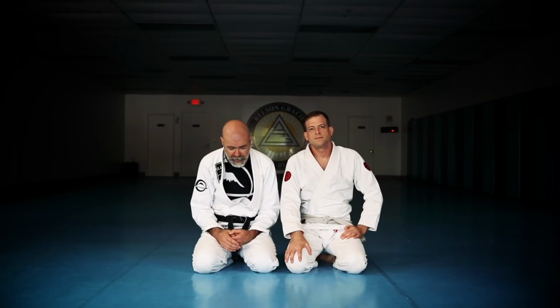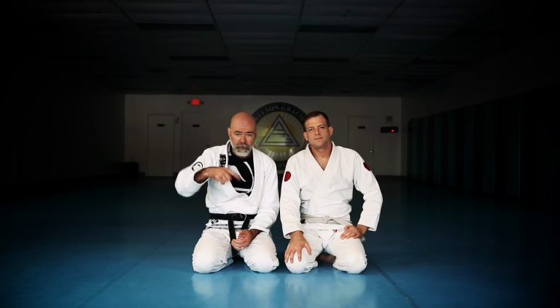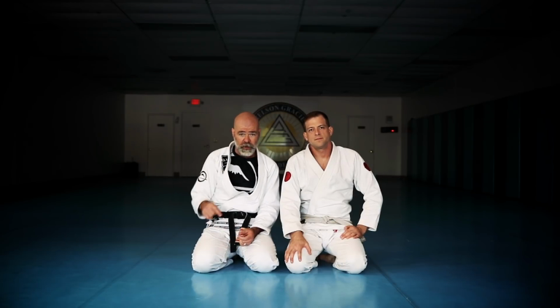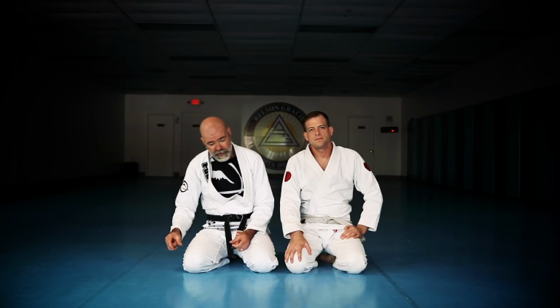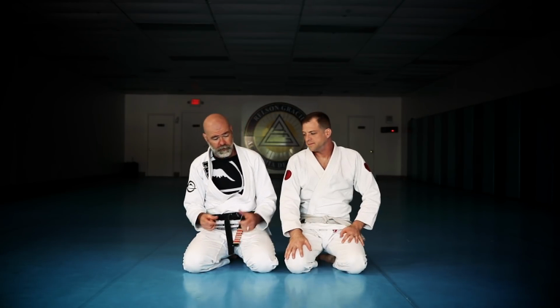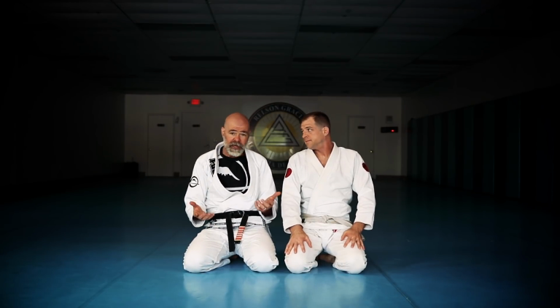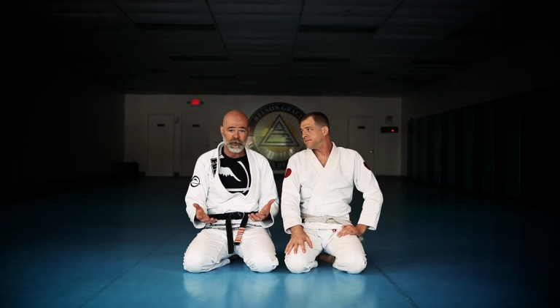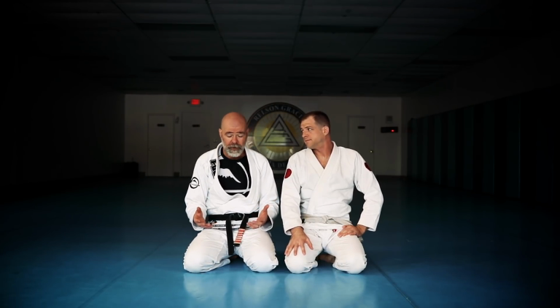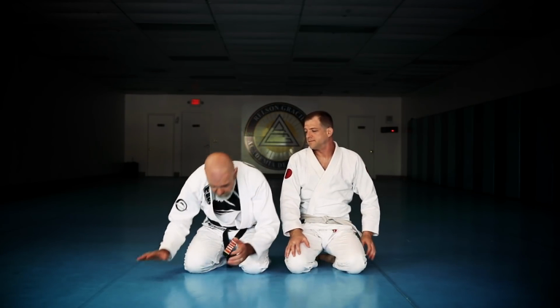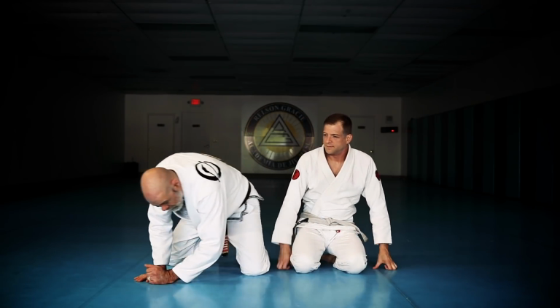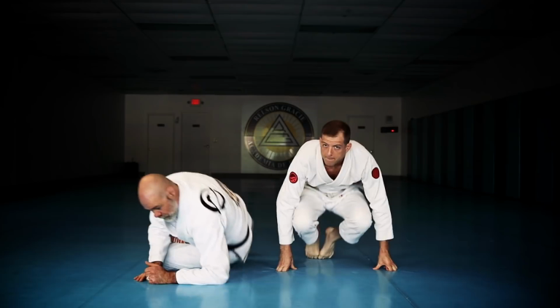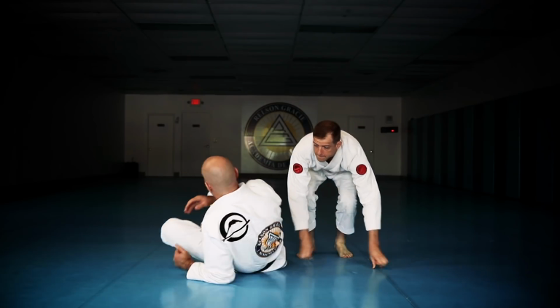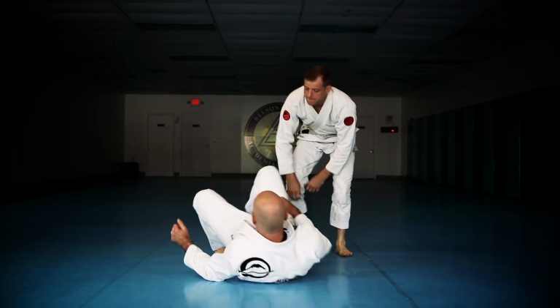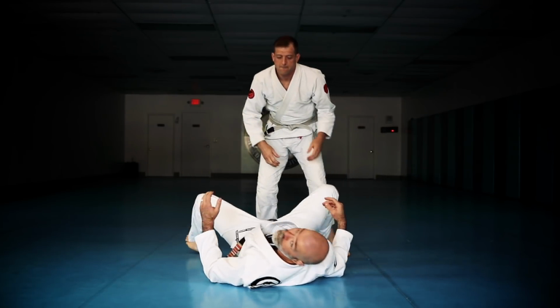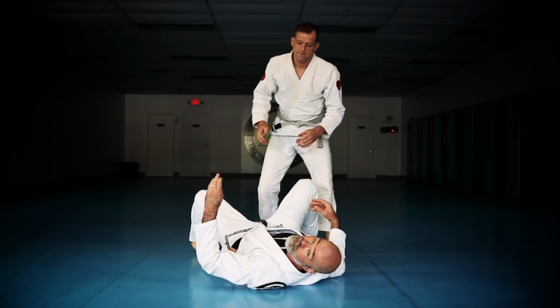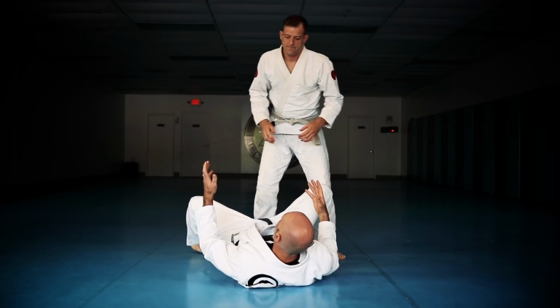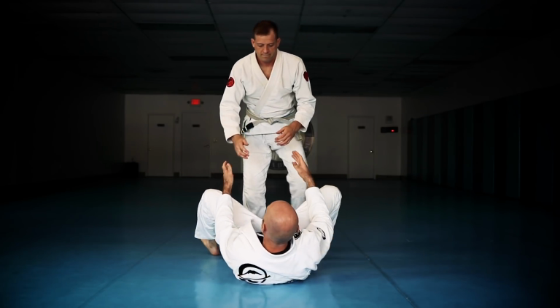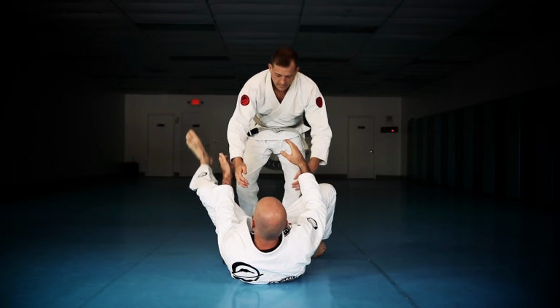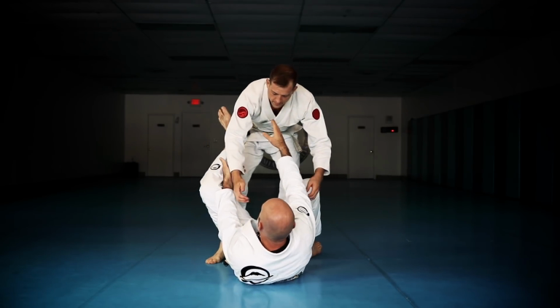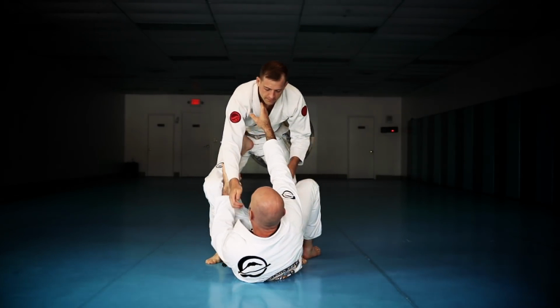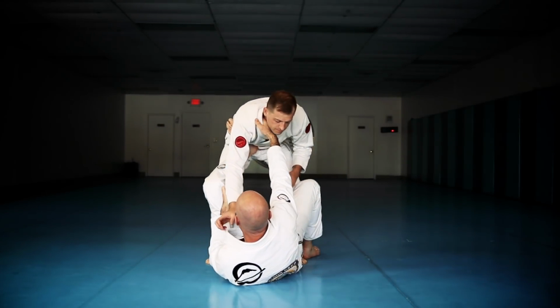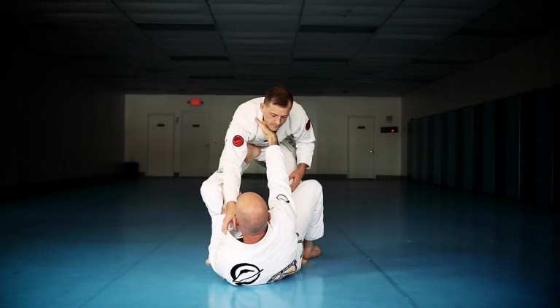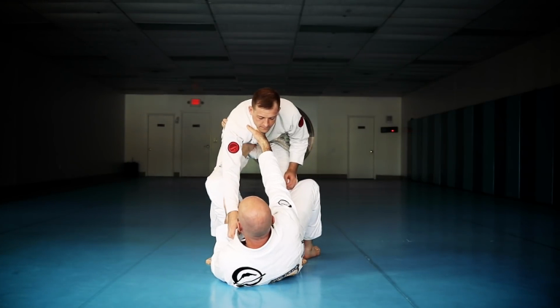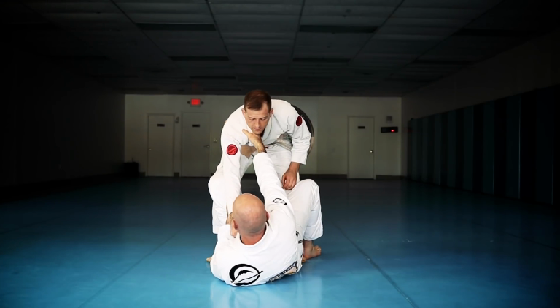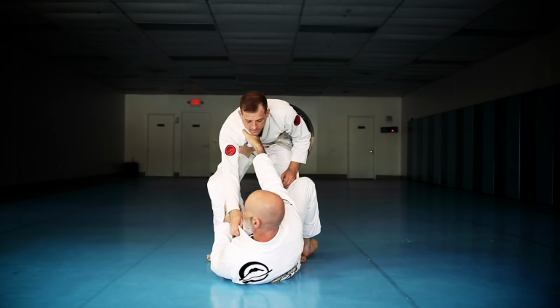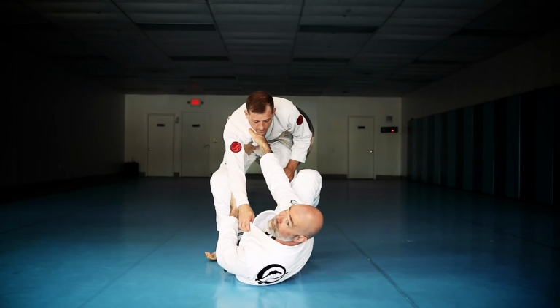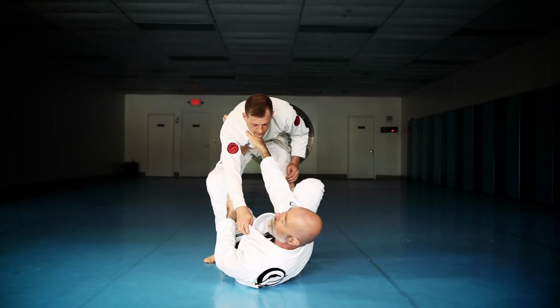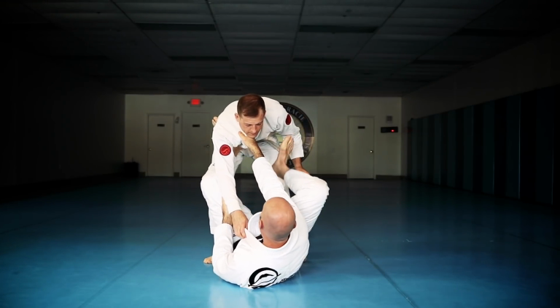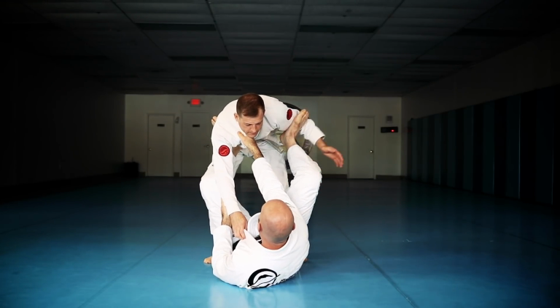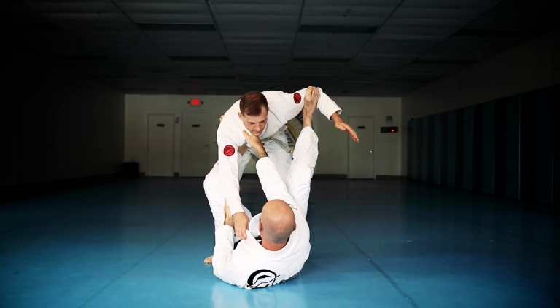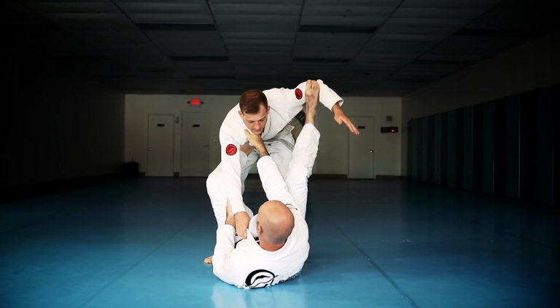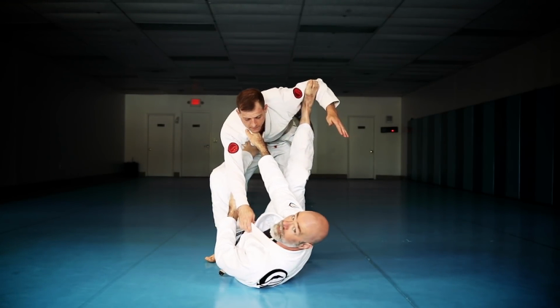We're going to start with my favorite open guard, which is basically just a simple, basic foot in the hip position. I'm holding on to the collar here, my foot's in the hip, my leg's almost all the way extended here, and this foot is in the bicep.